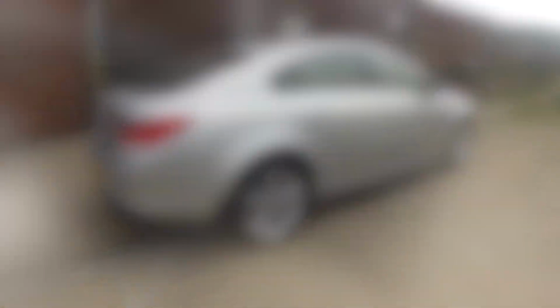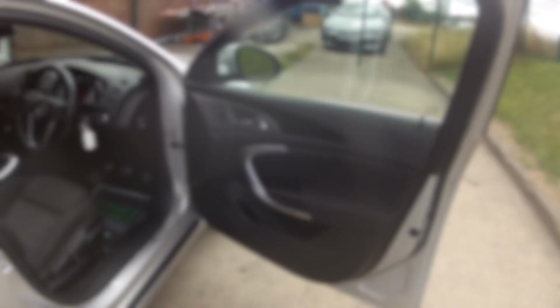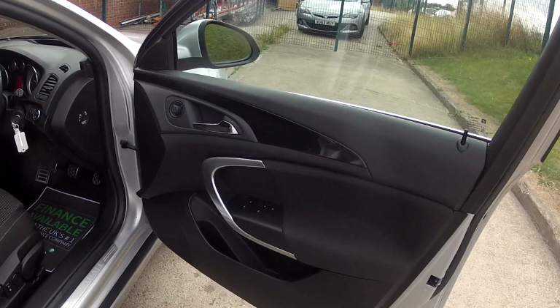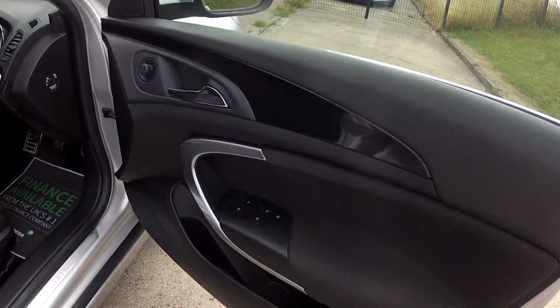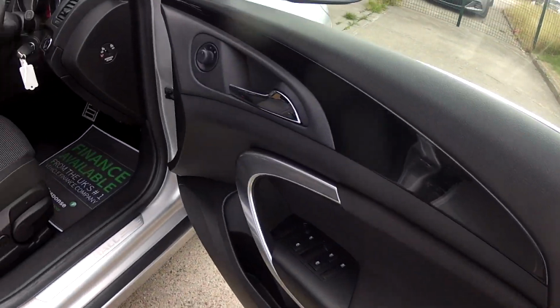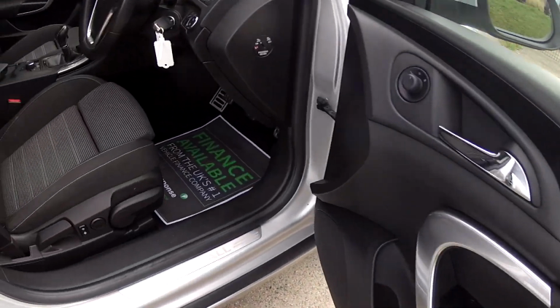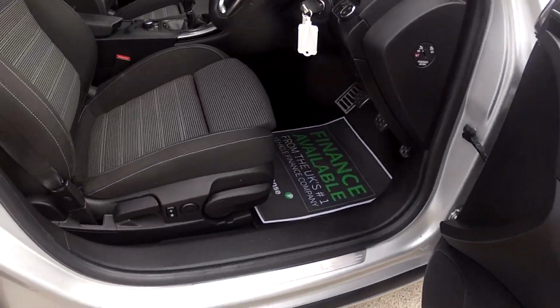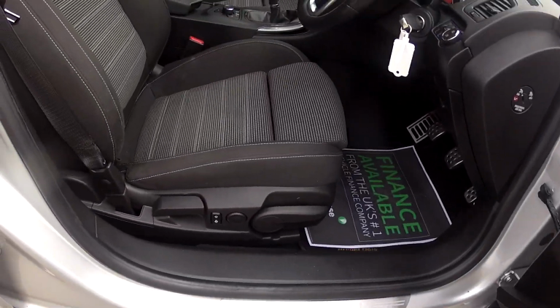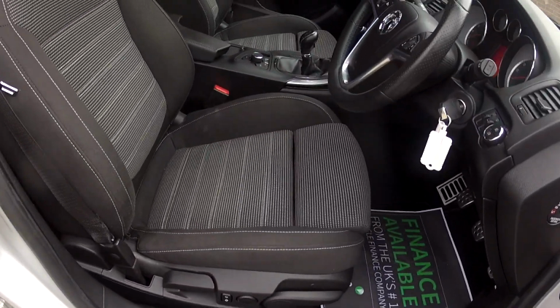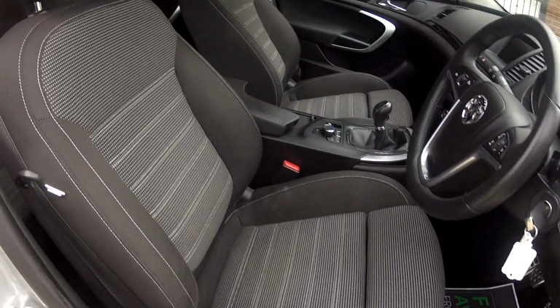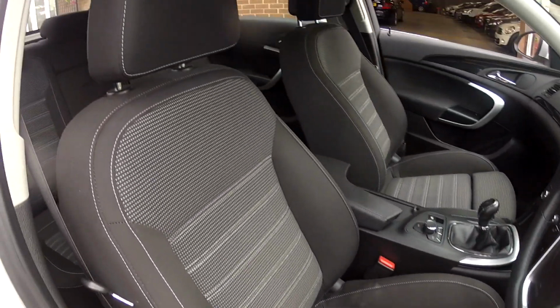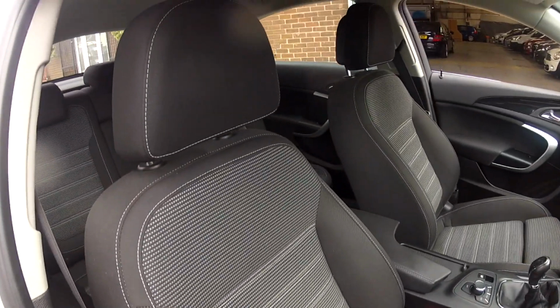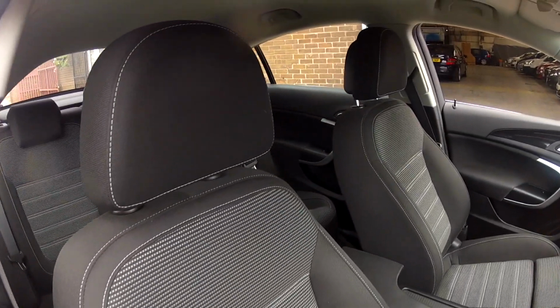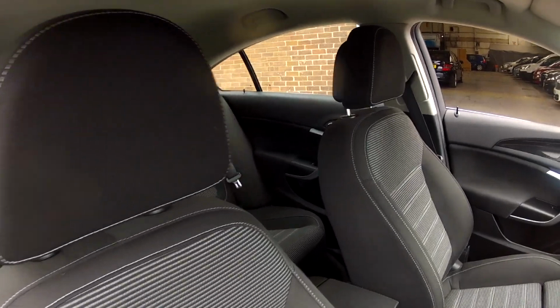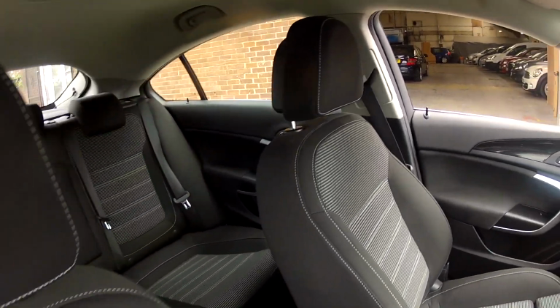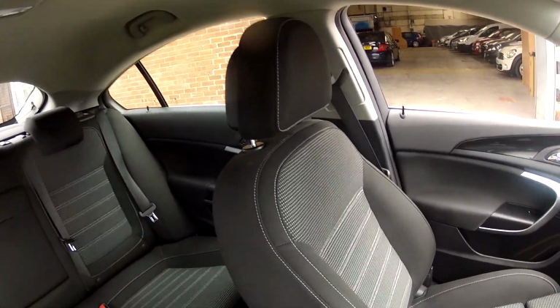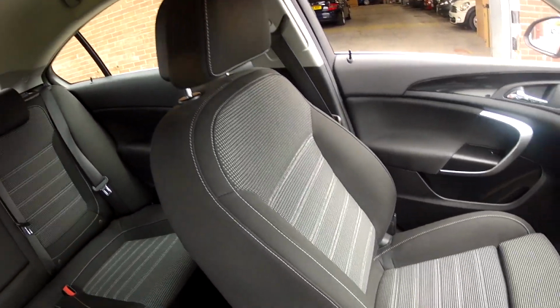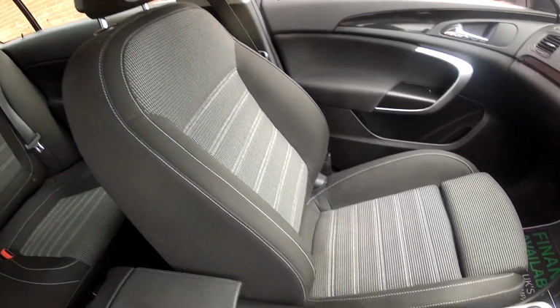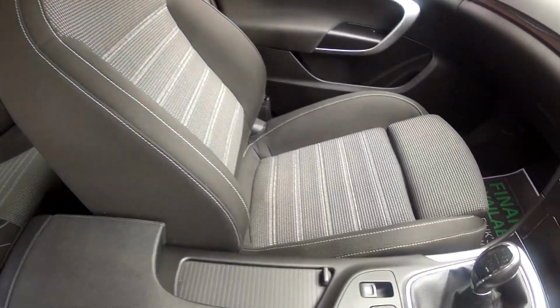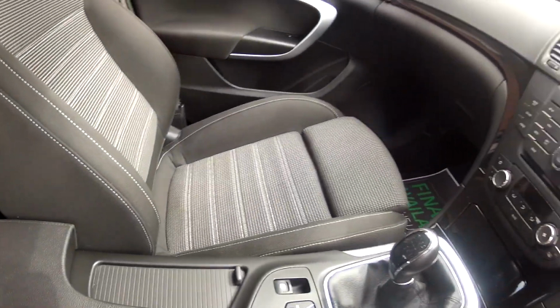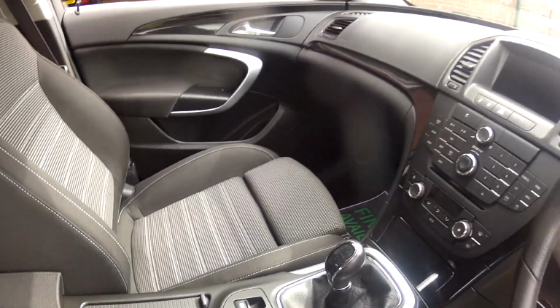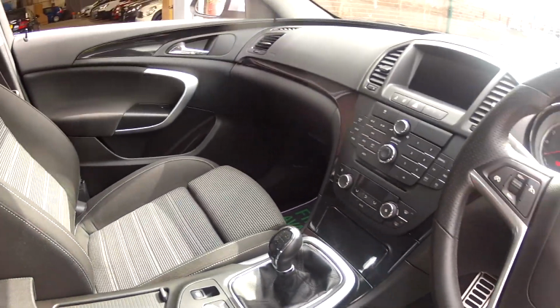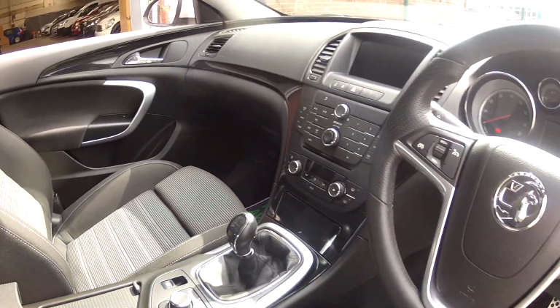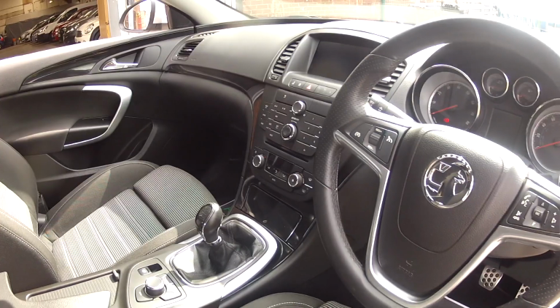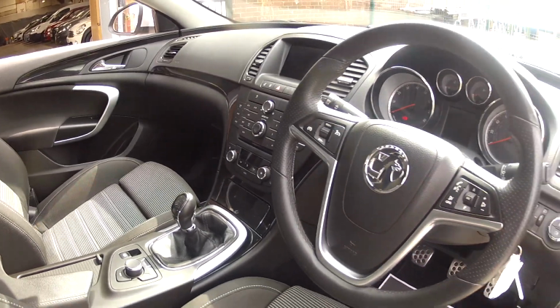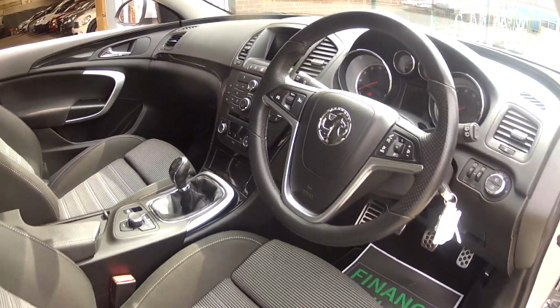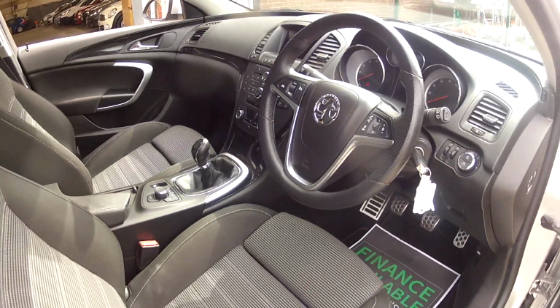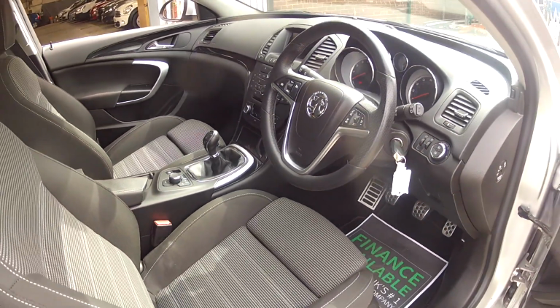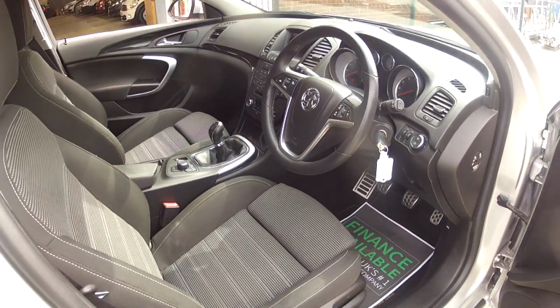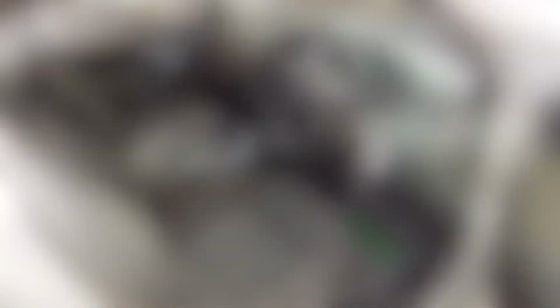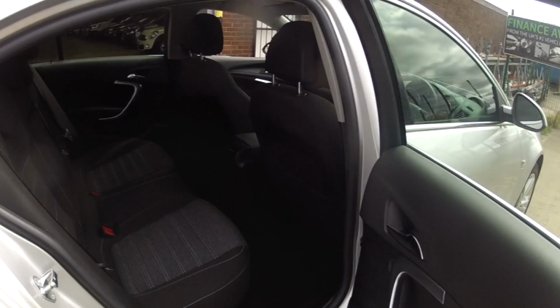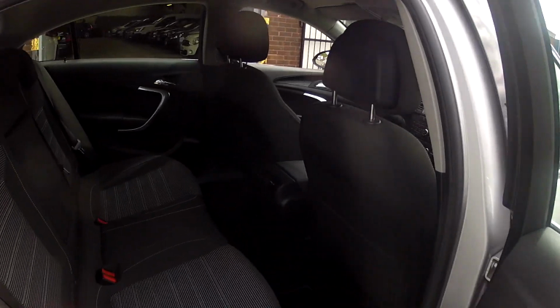The interior specification is very, very nice. It's all finished in a charcoal and grey two-tone cloth upholstery, in lovely condition and very comfortable. You also have the full multifunction steering wheel and the satellite navigation system.